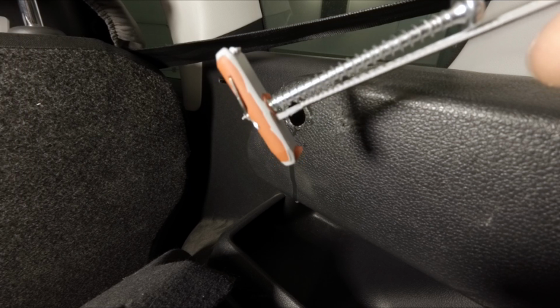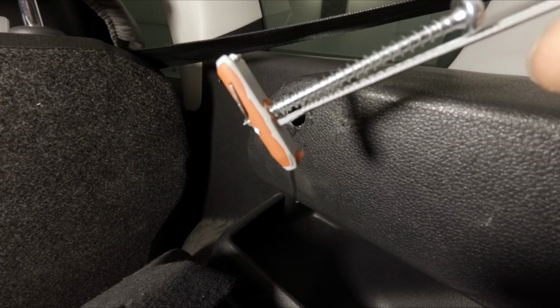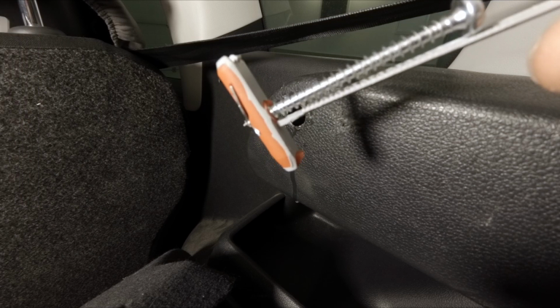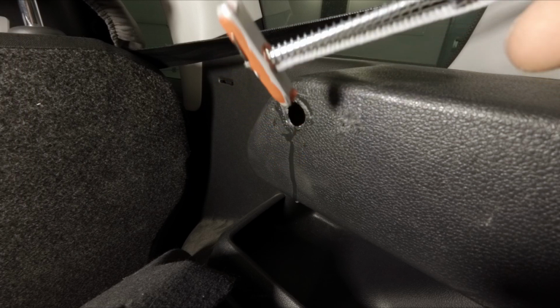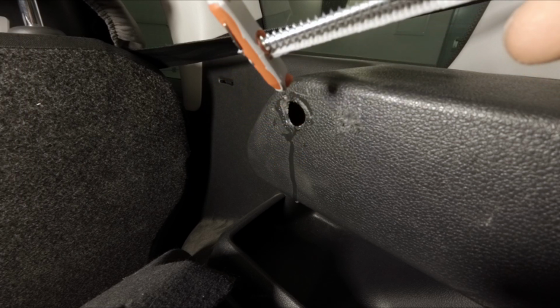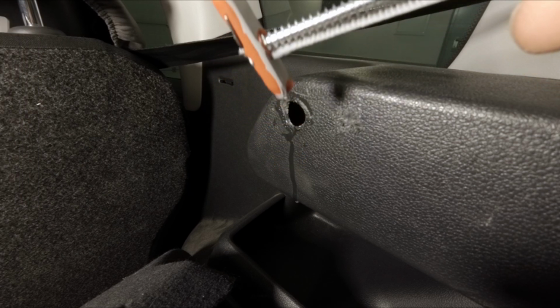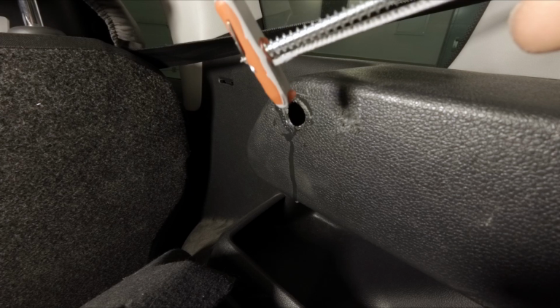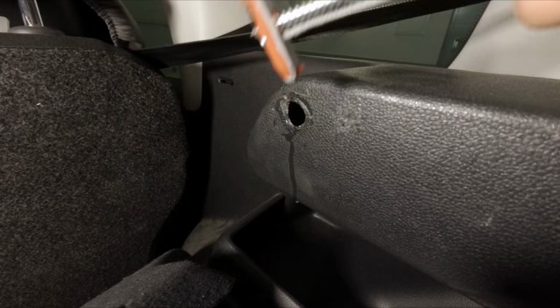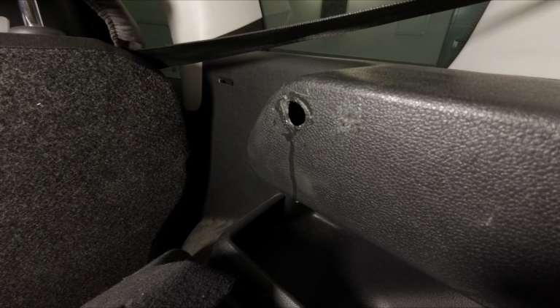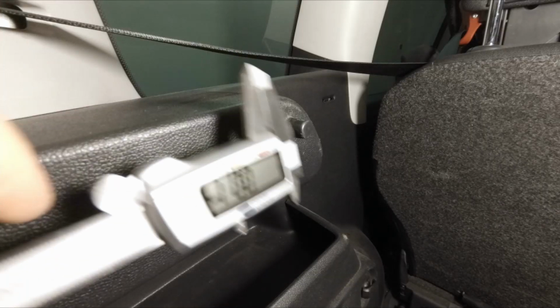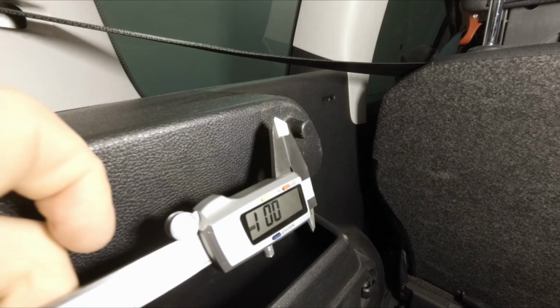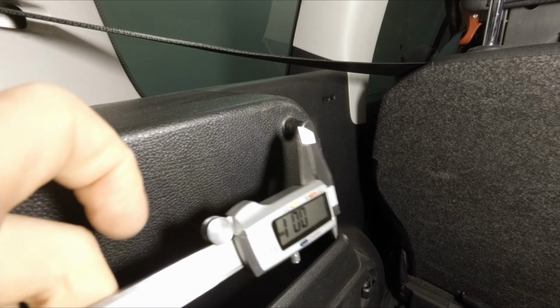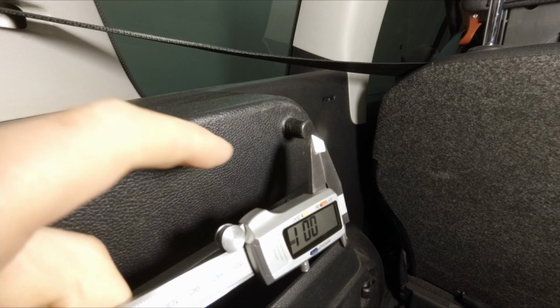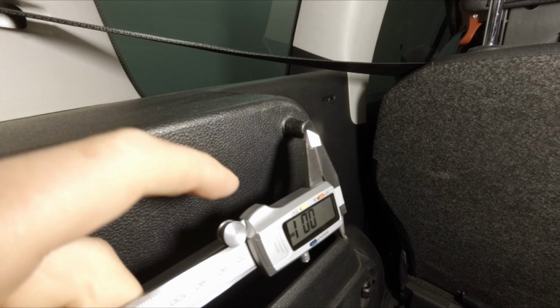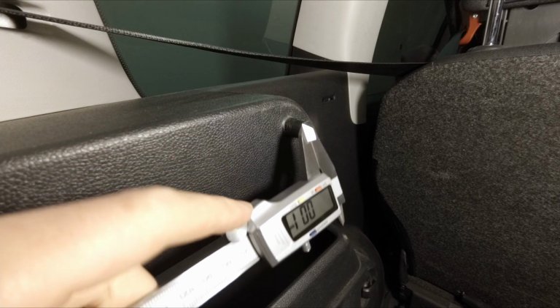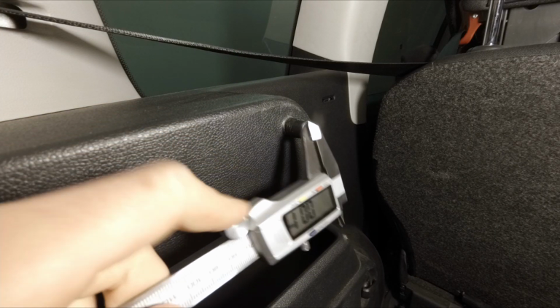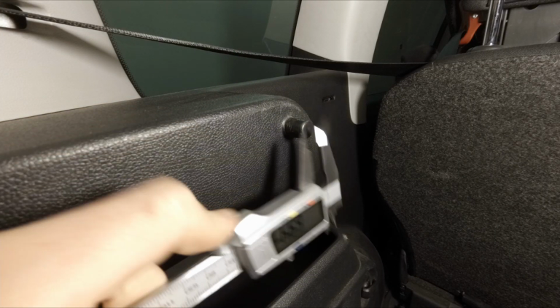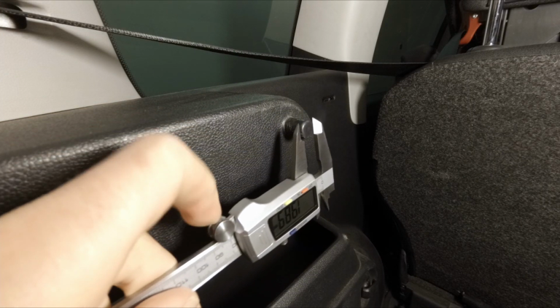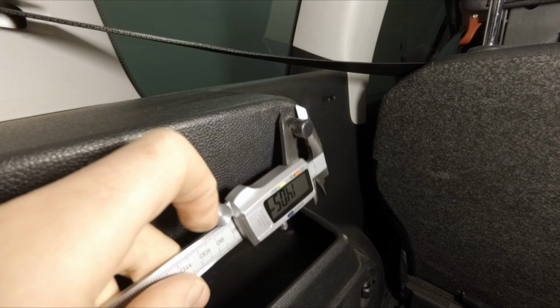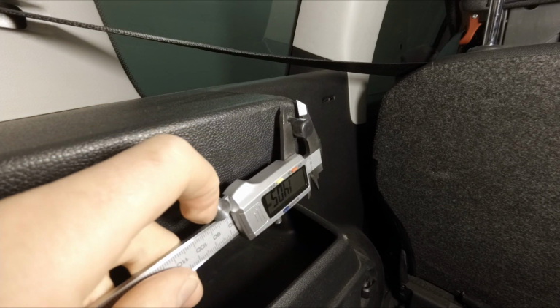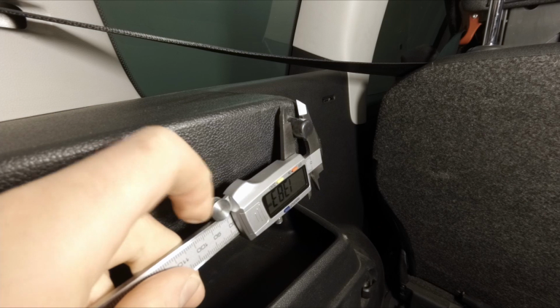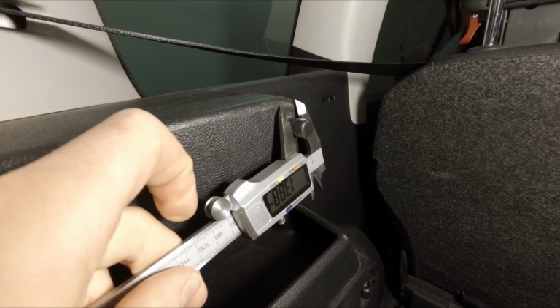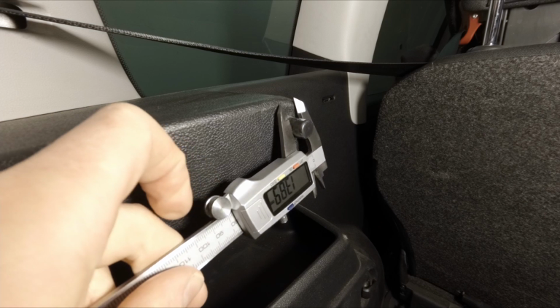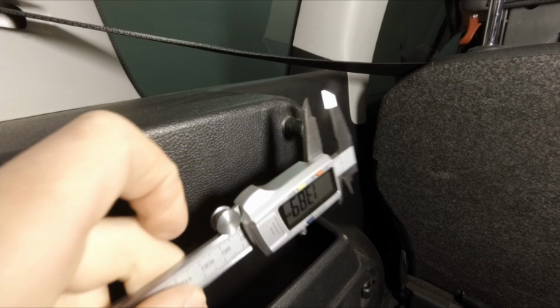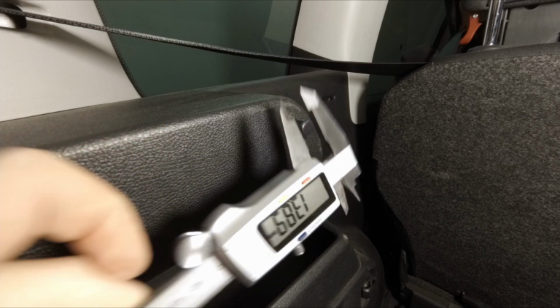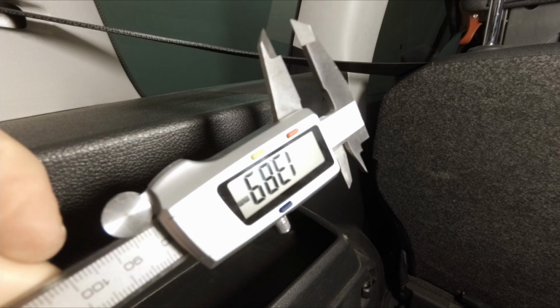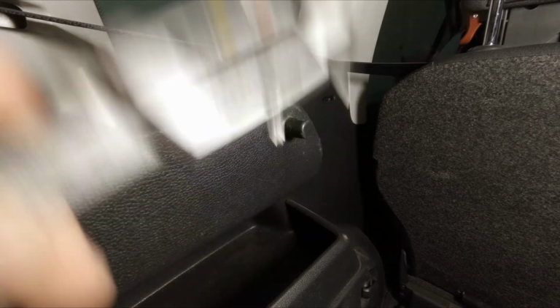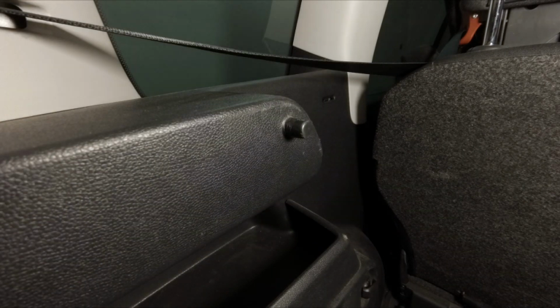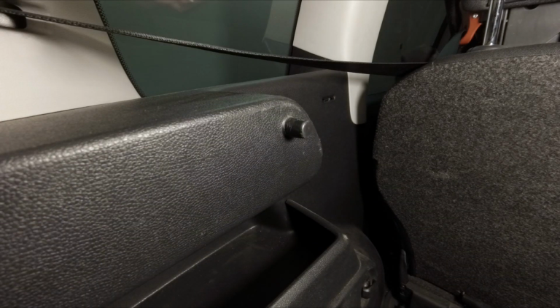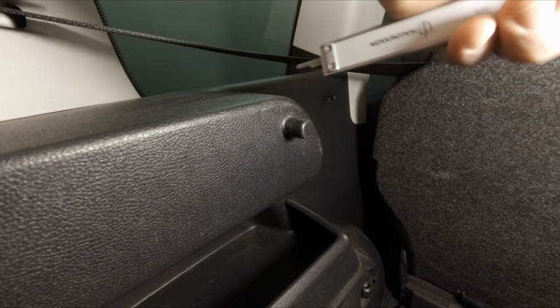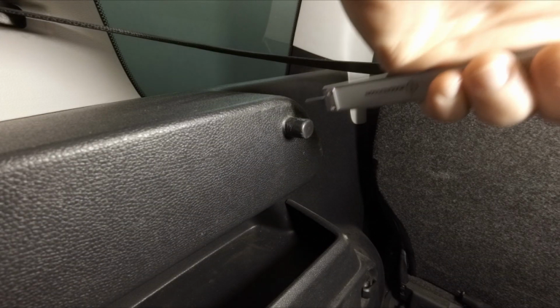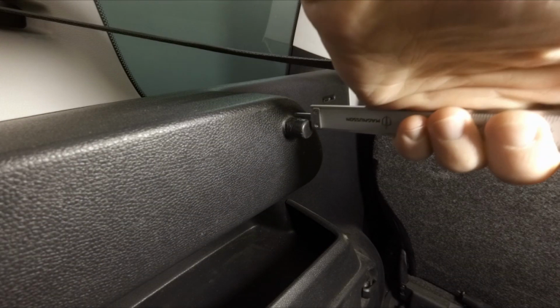Let me show how the proper pin looks. This is how it looks on the other side. Now I just have to measure it — this way and this way.